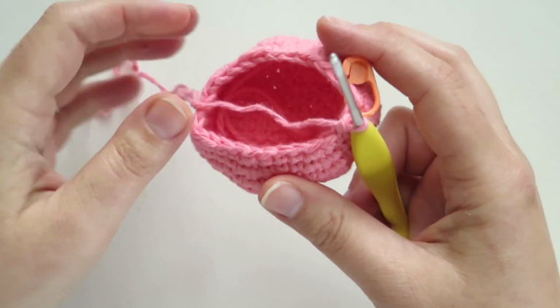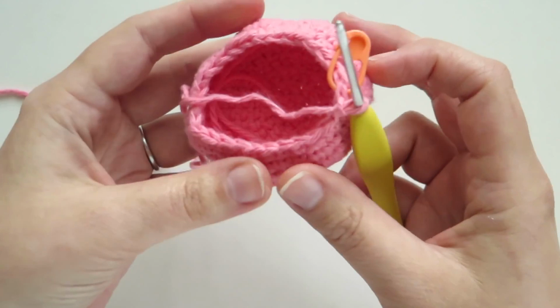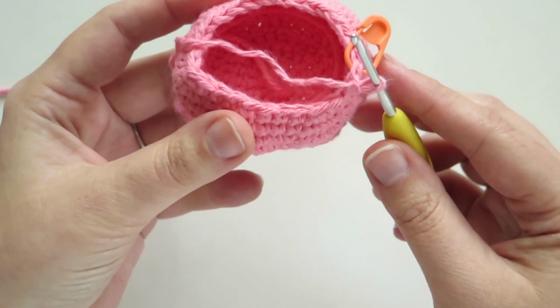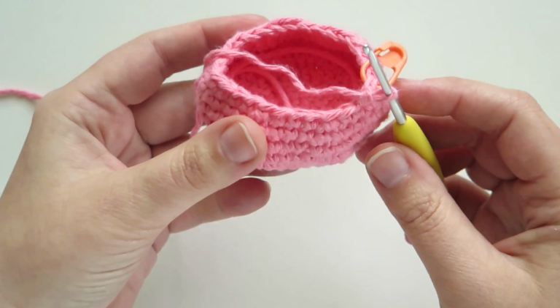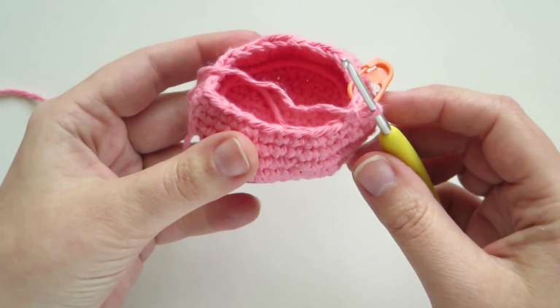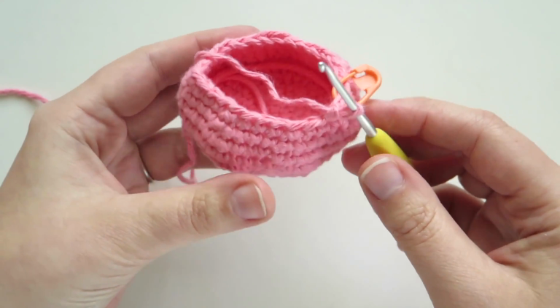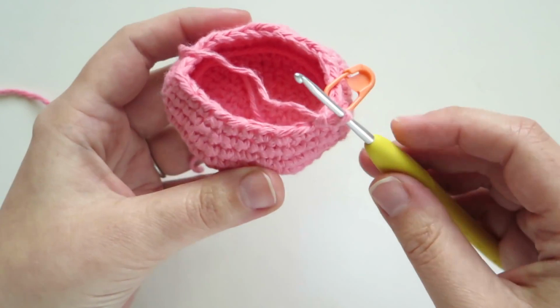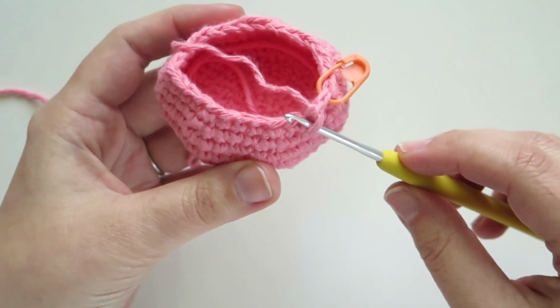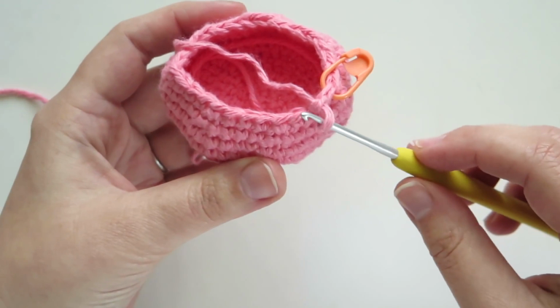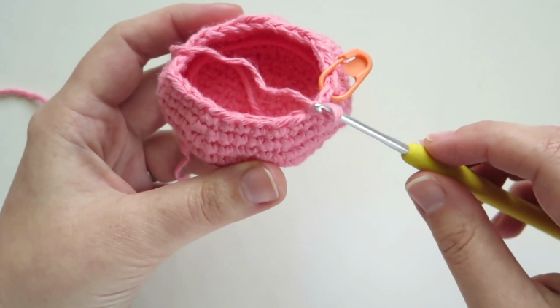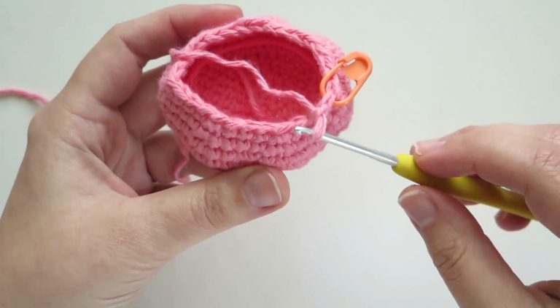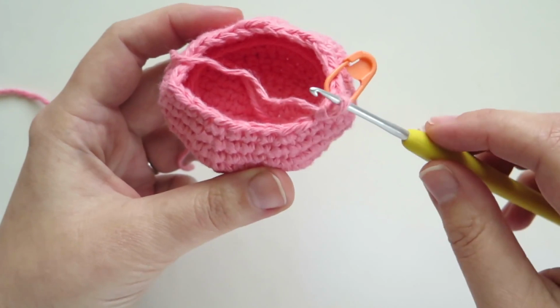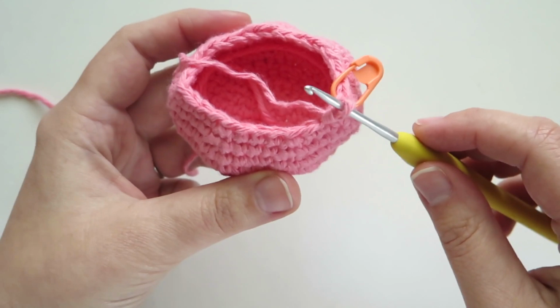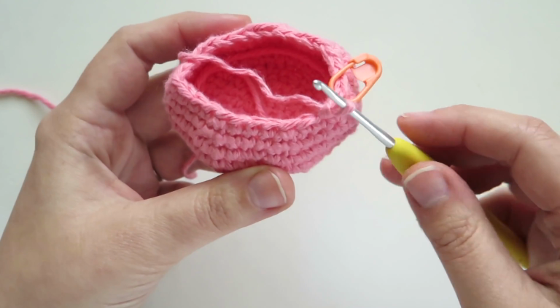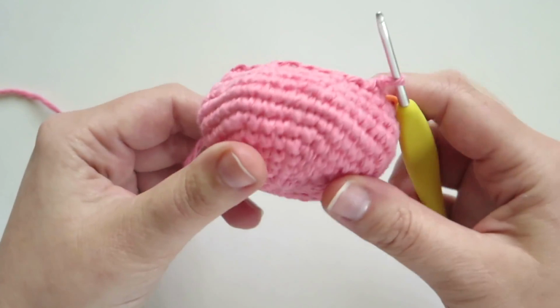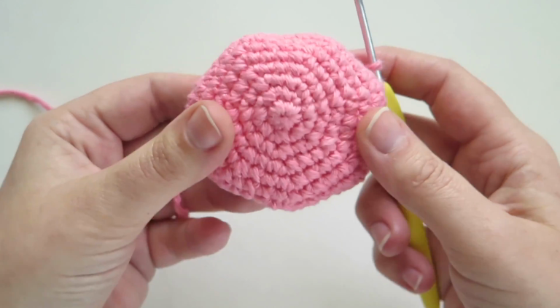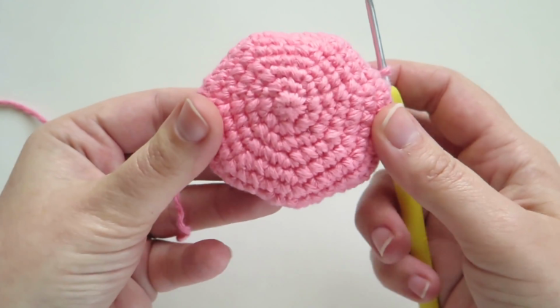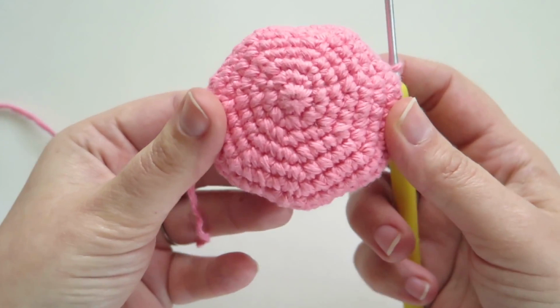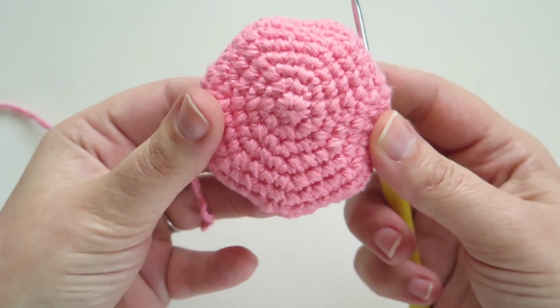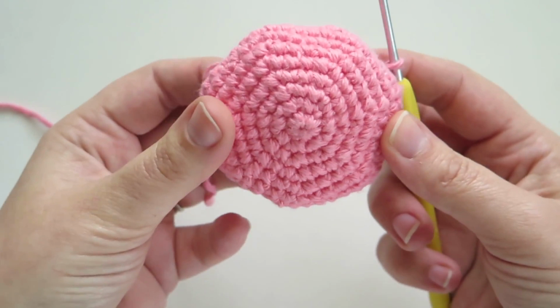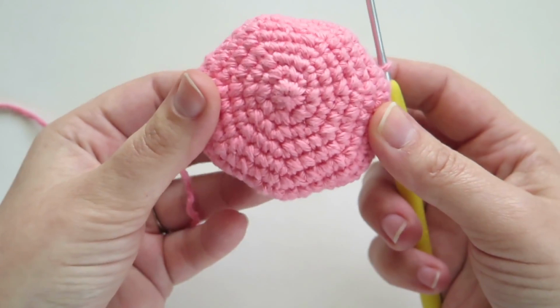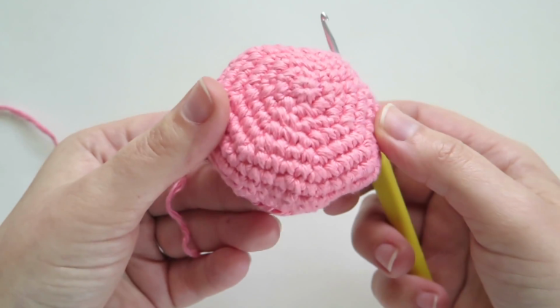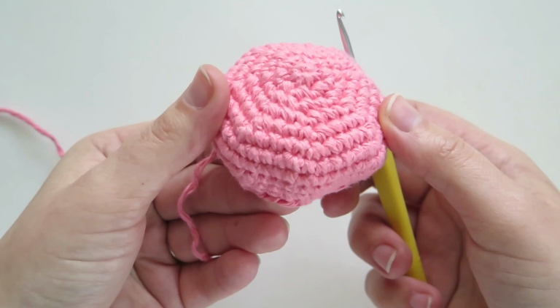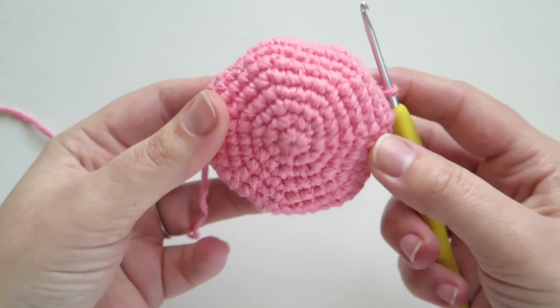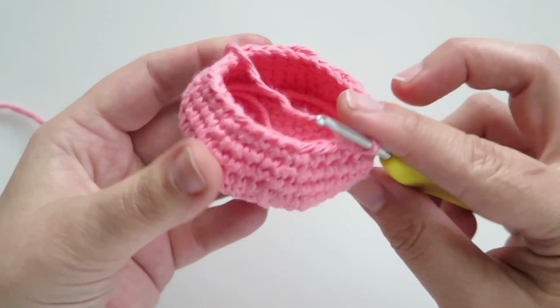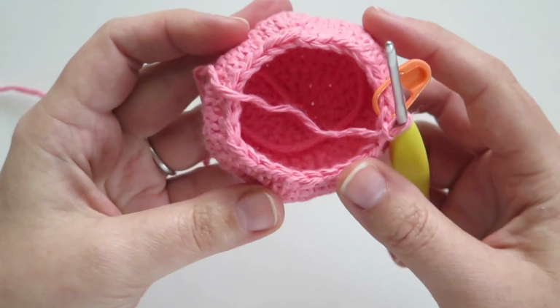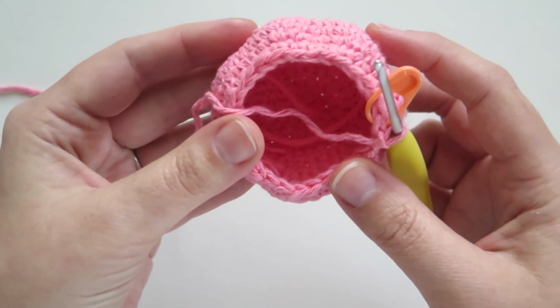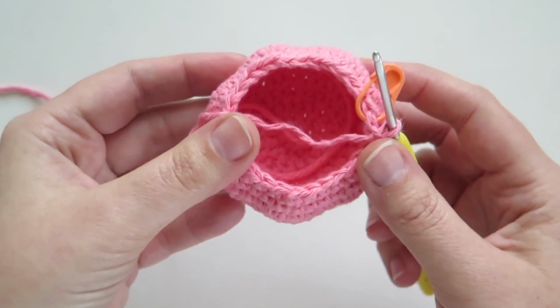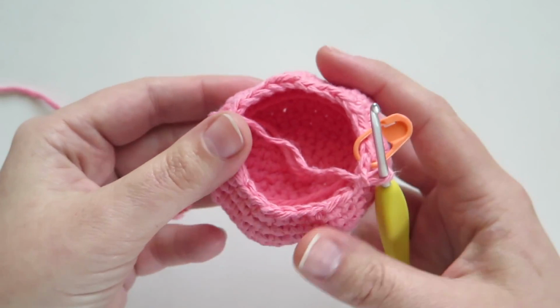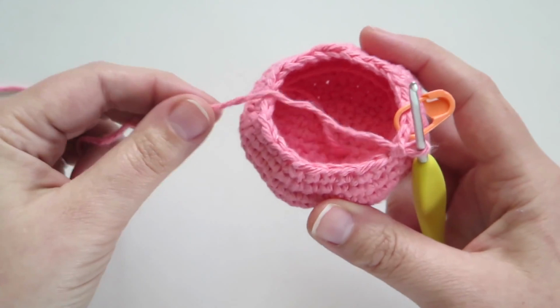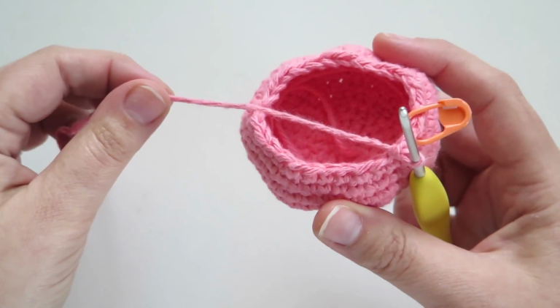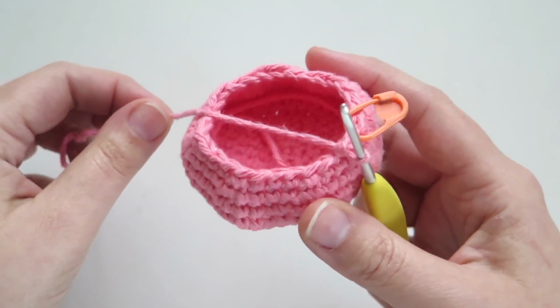The reason I use invisible decreases is because it makes your stitches tighter and neater when you're decreasing your piece. It makes it look more like the front of the piece where you've increased, and you'll have less show-through of stuffing when you're done.